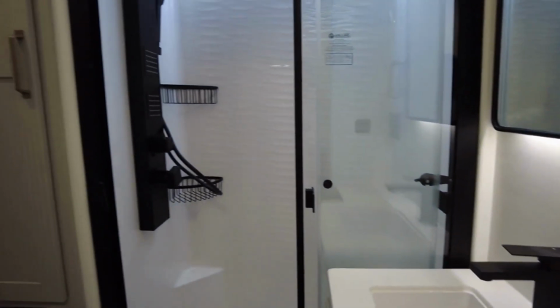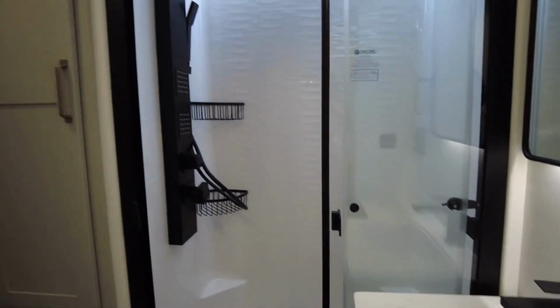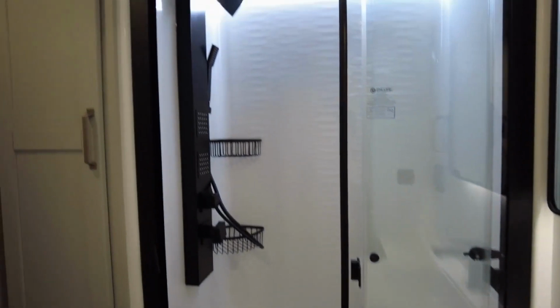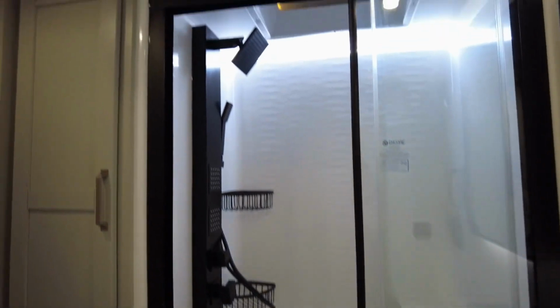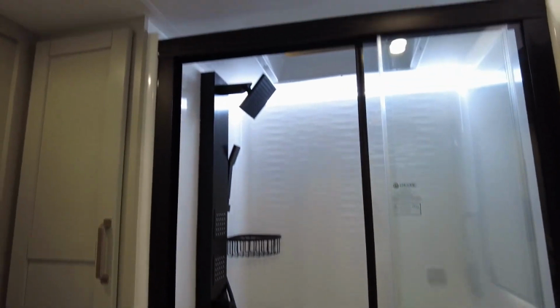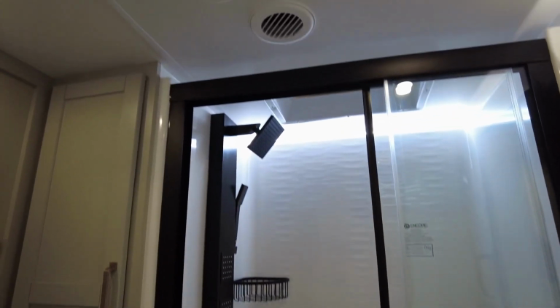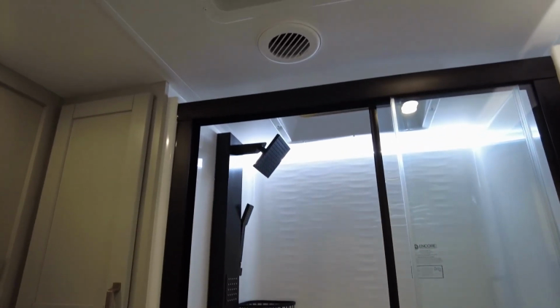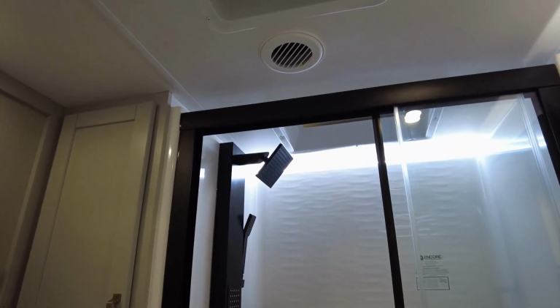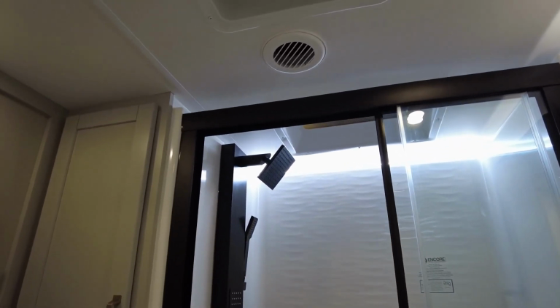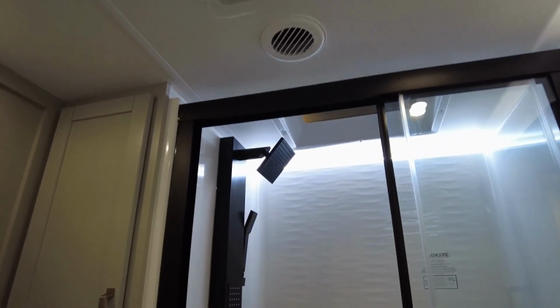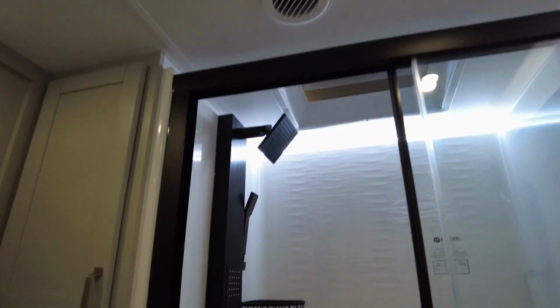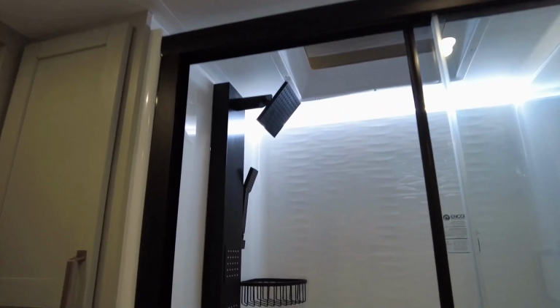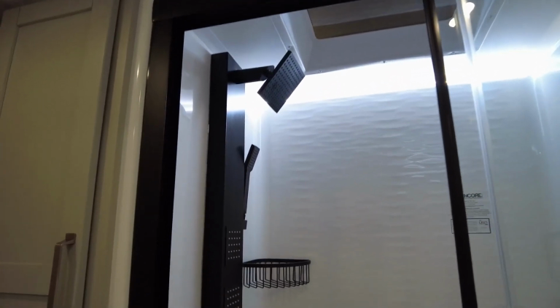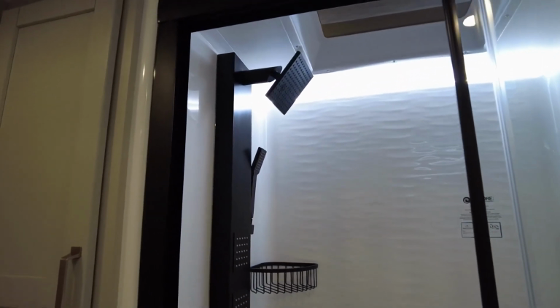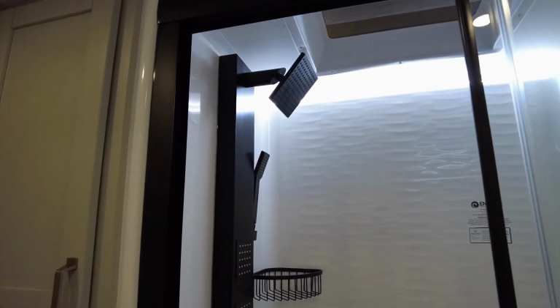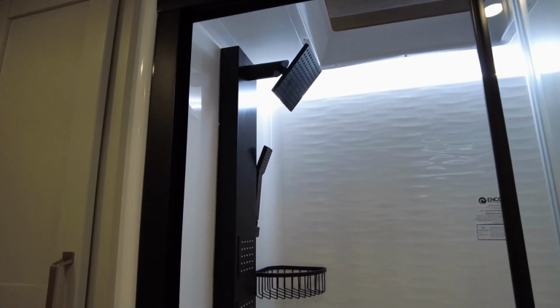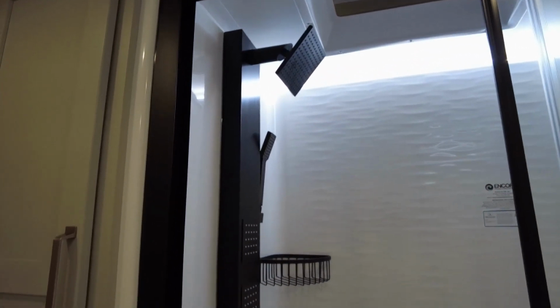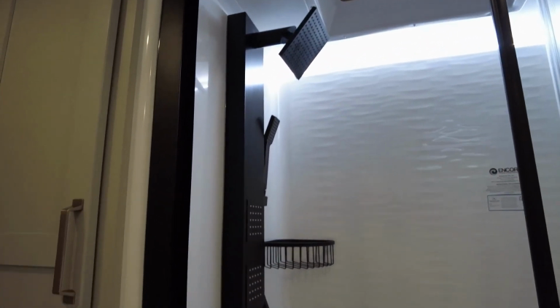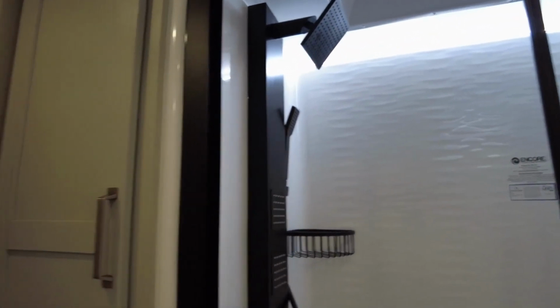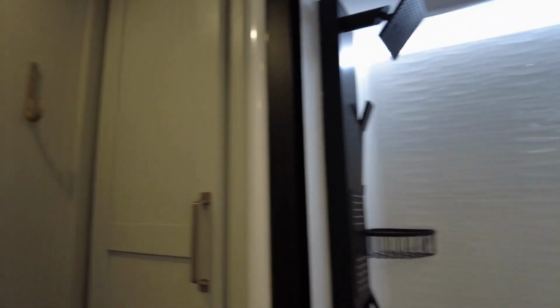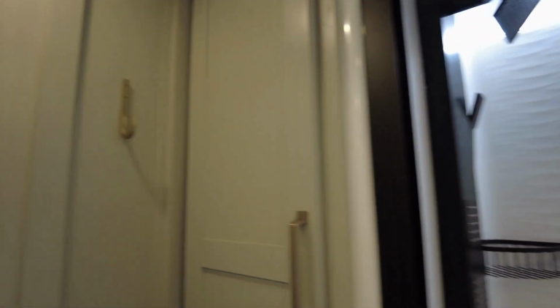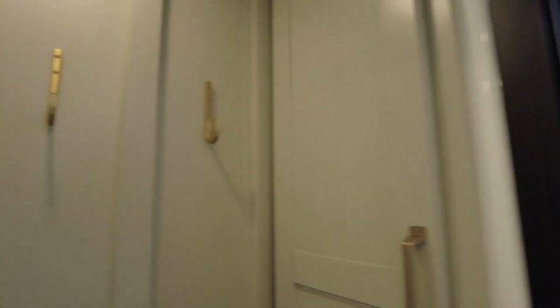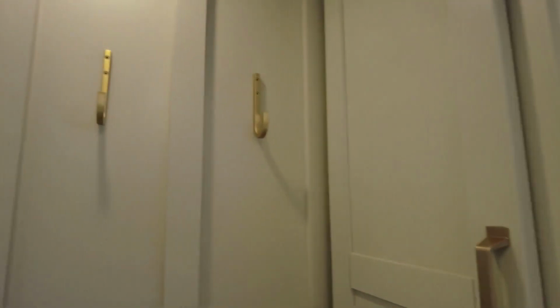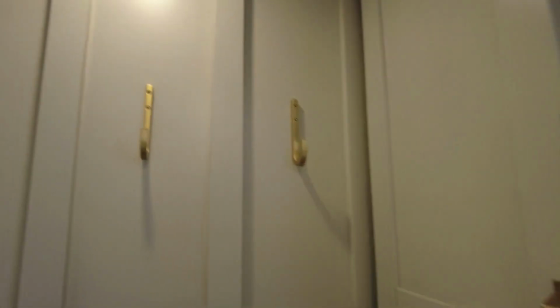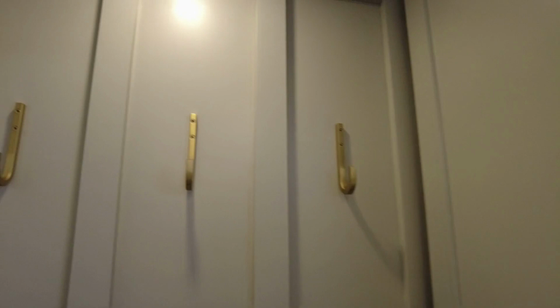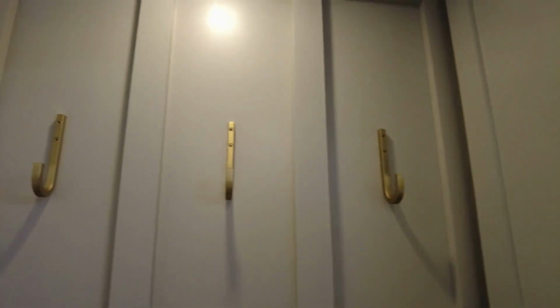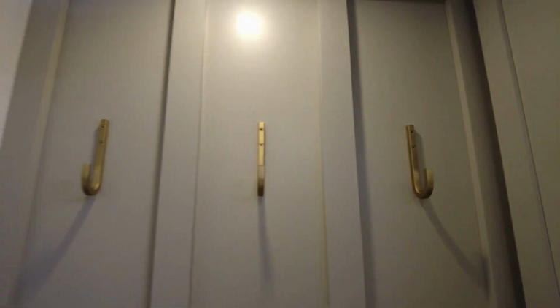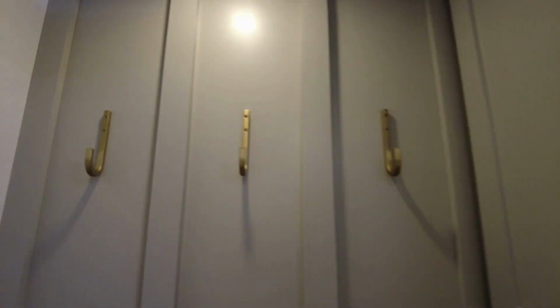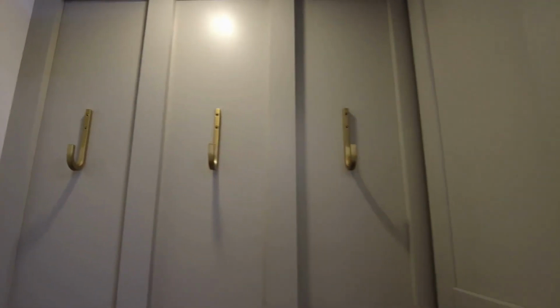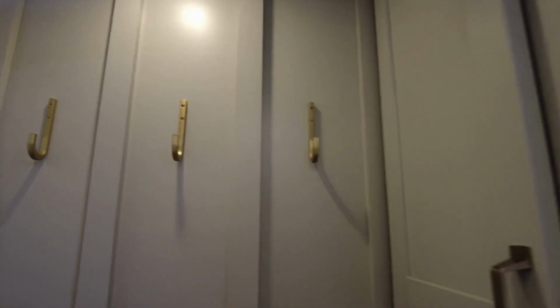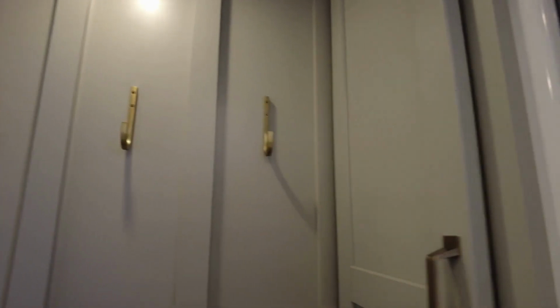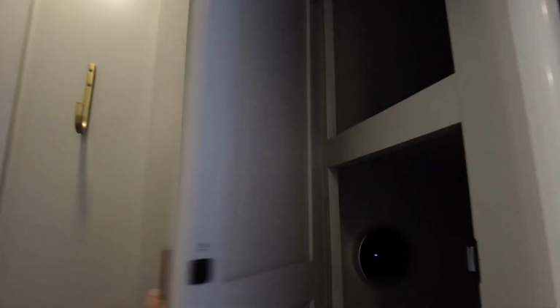I do like the shower with the different shower head. They have hooks in here already — nice.